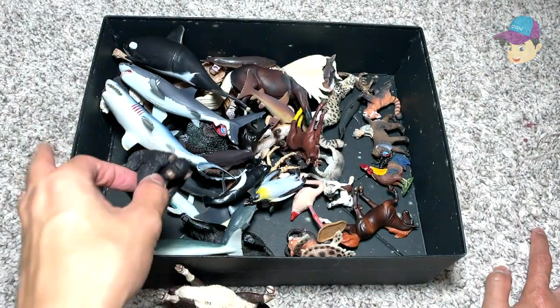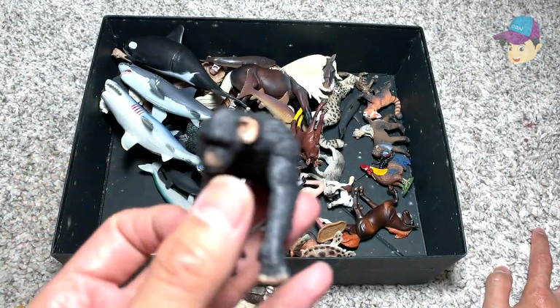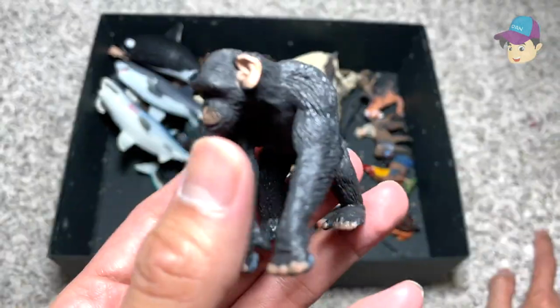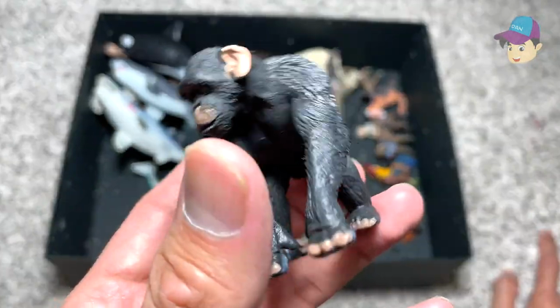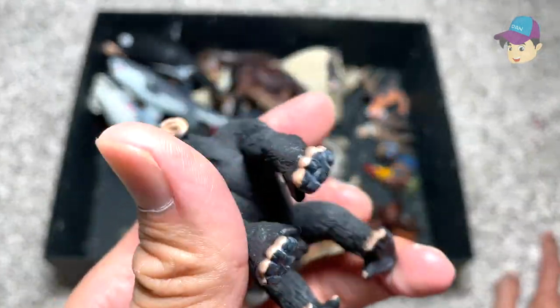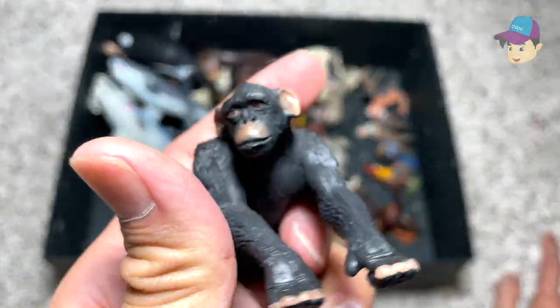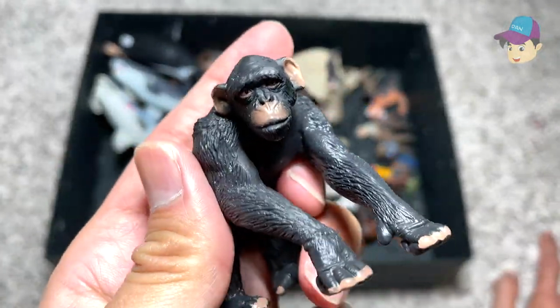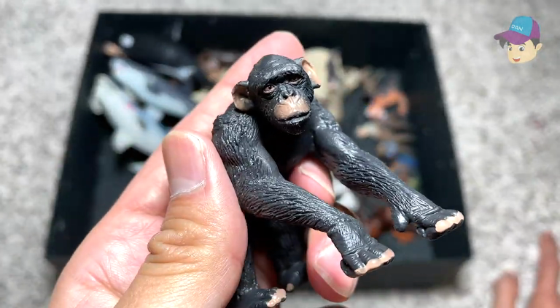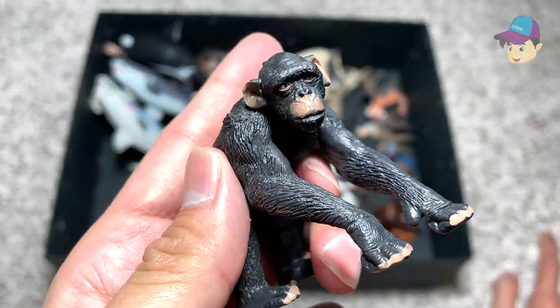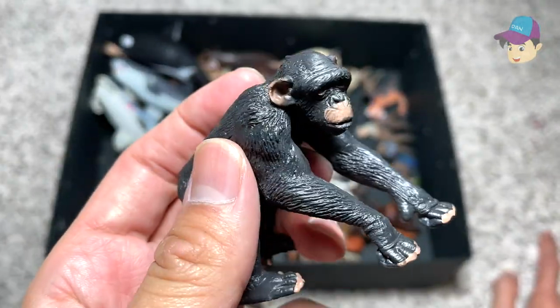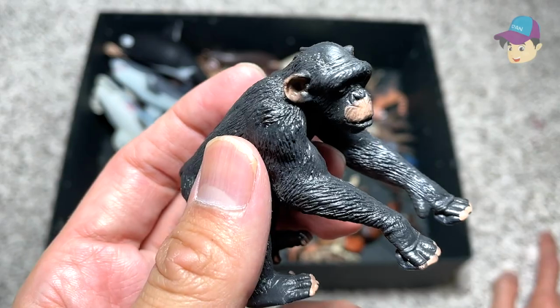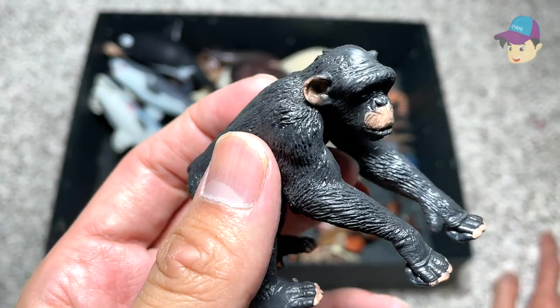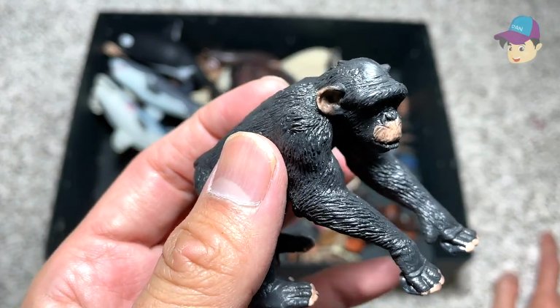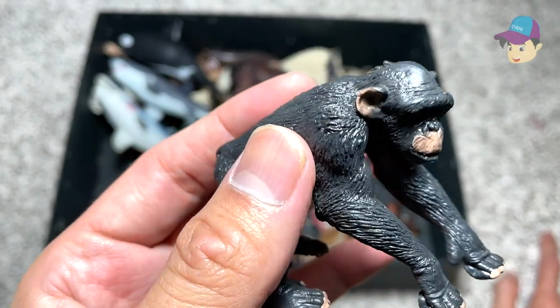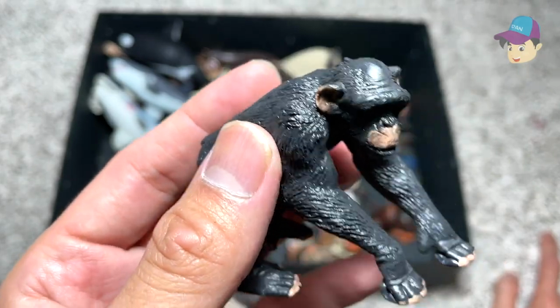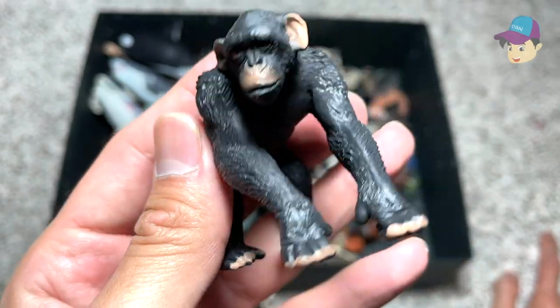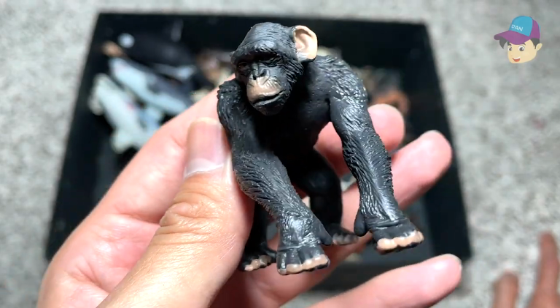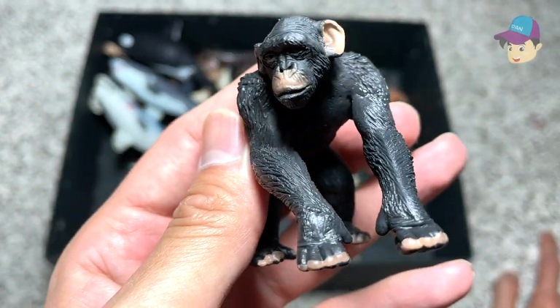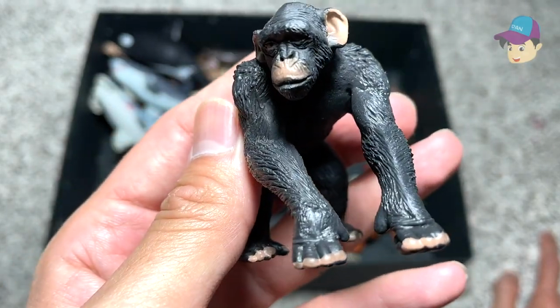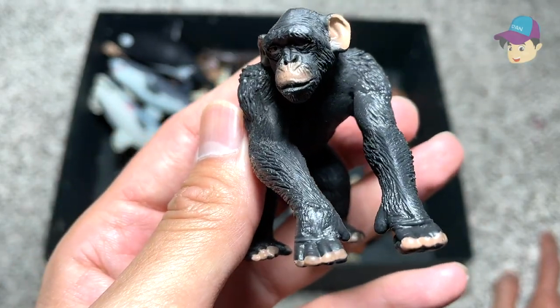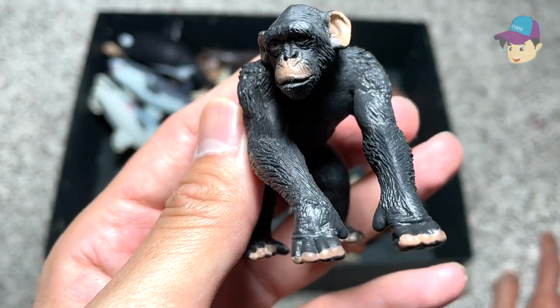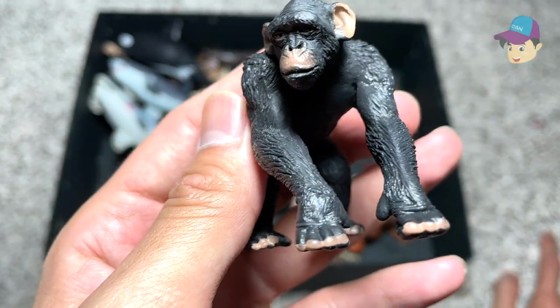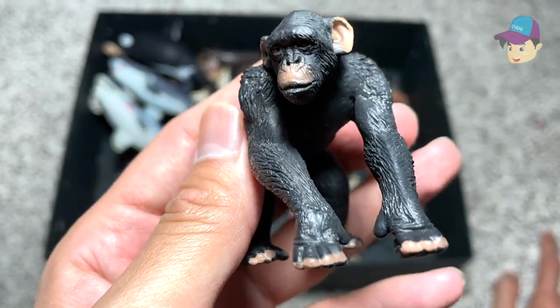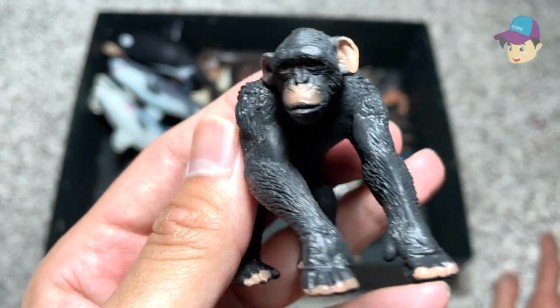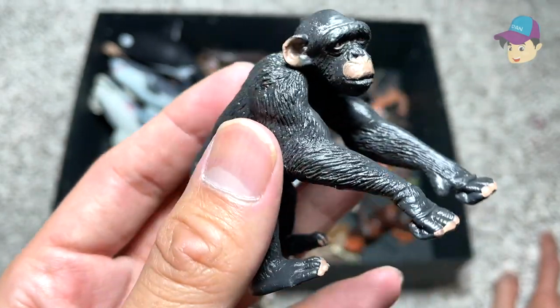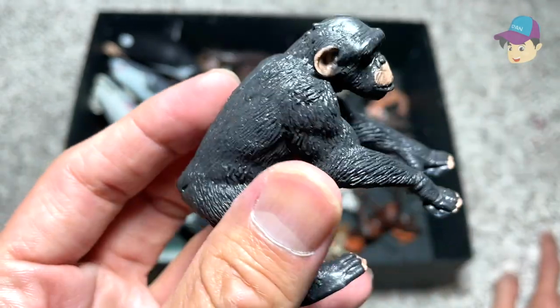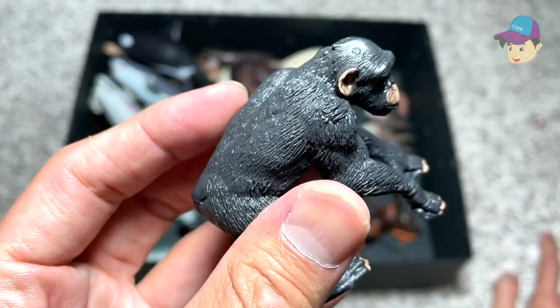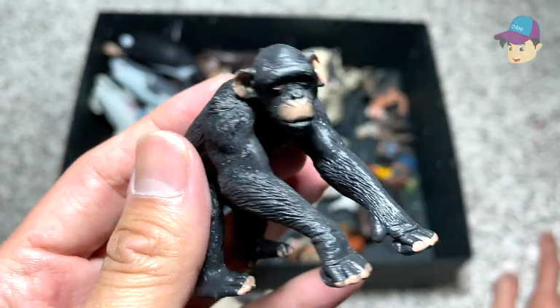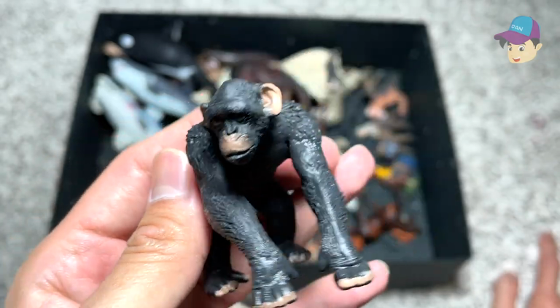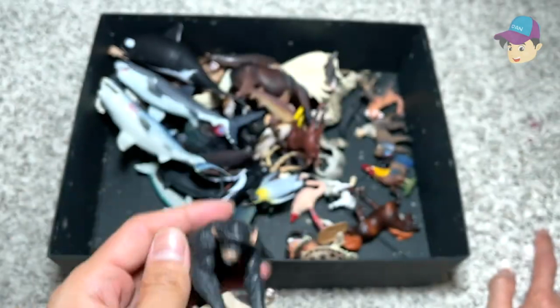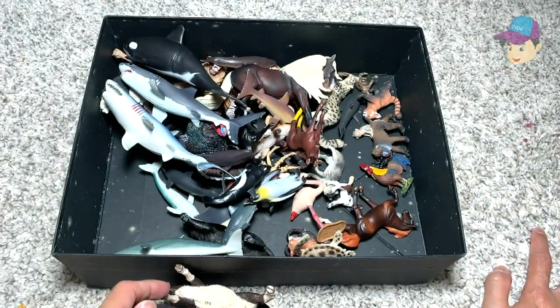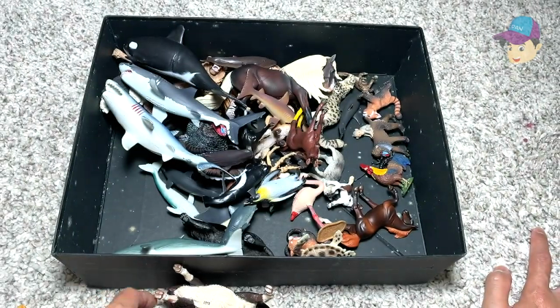The chimpanzee. Chimpanzees are like one of the closest — or rather the closest — related animals to humans. They're extremely intelligent as well.